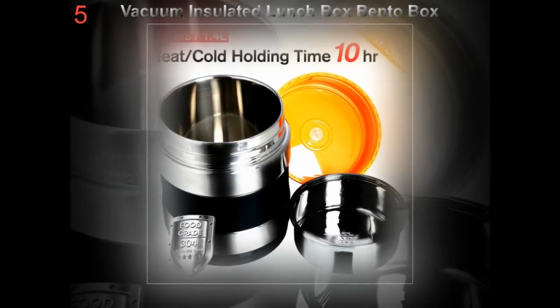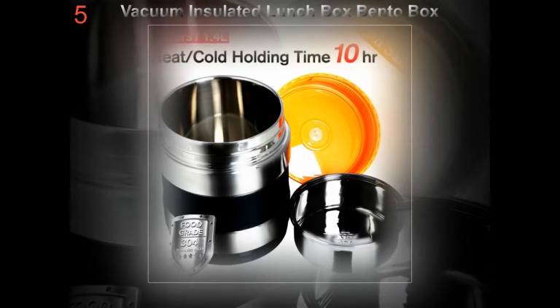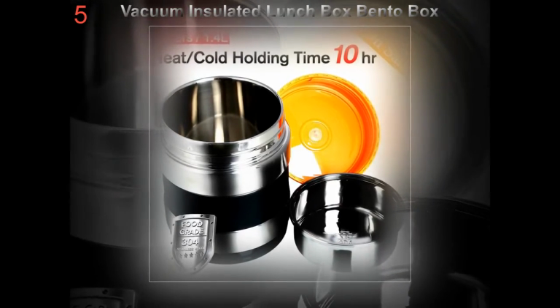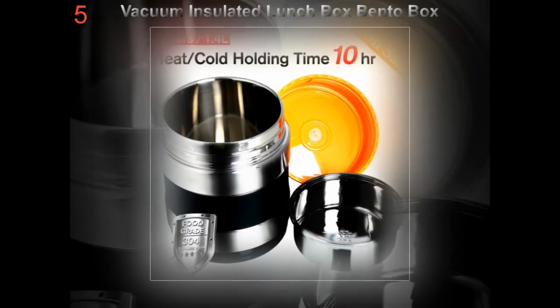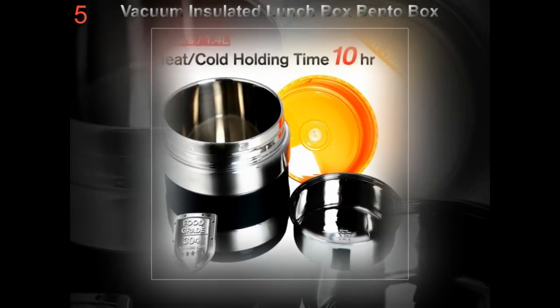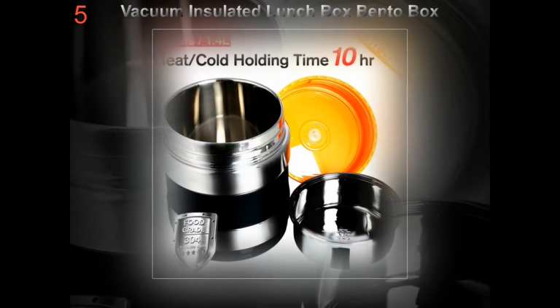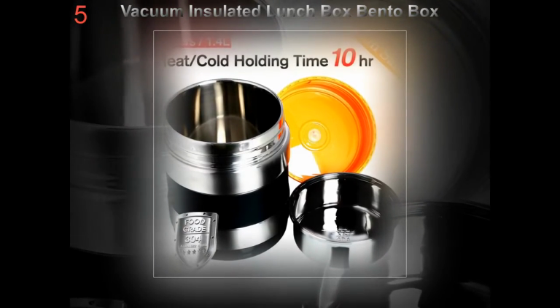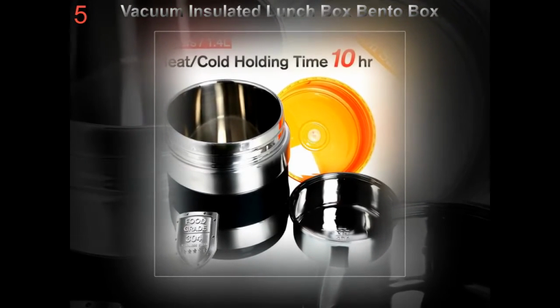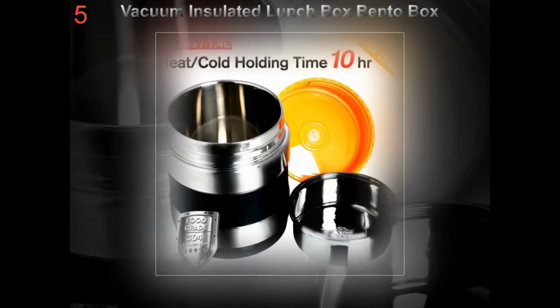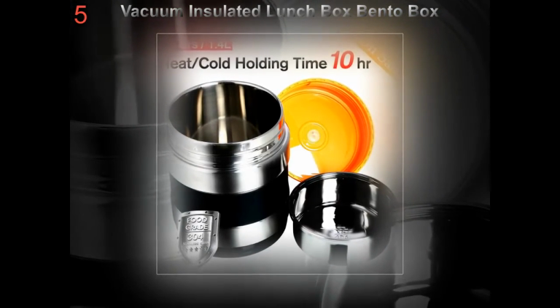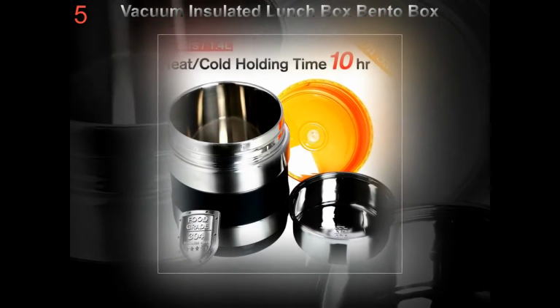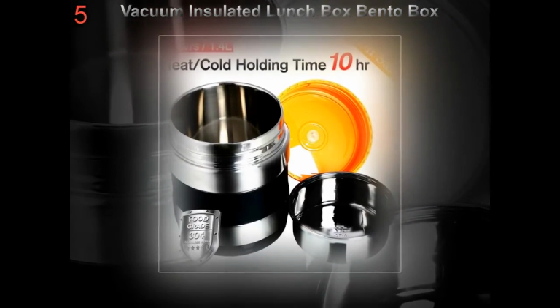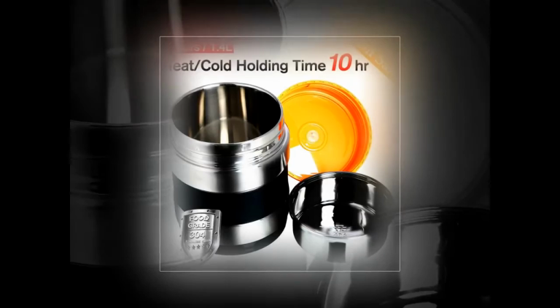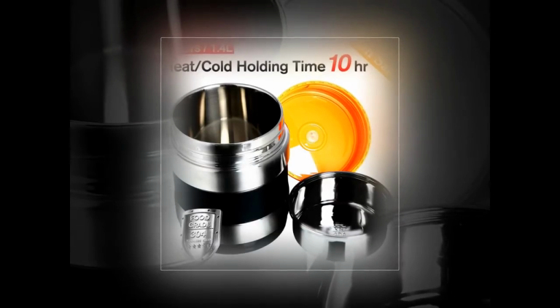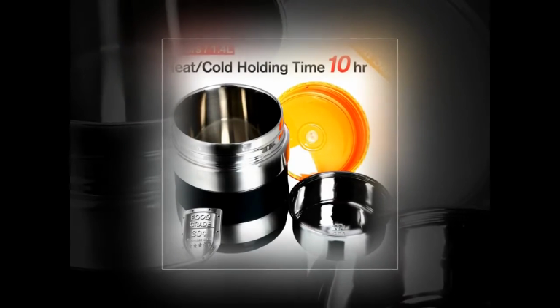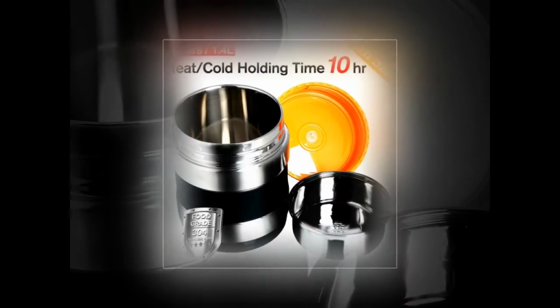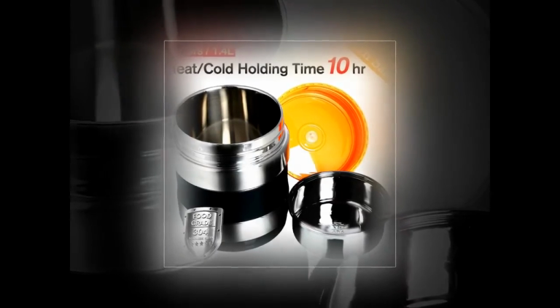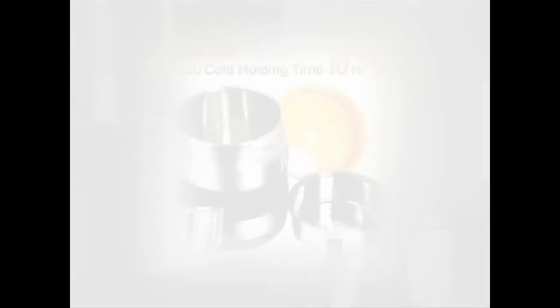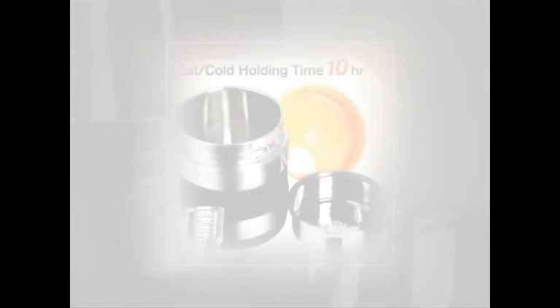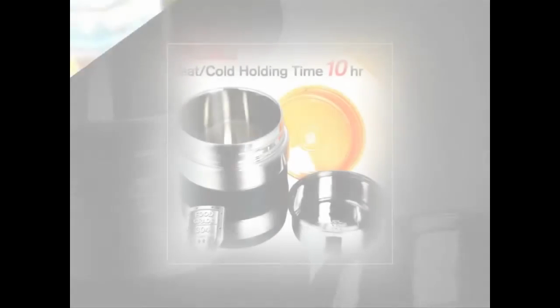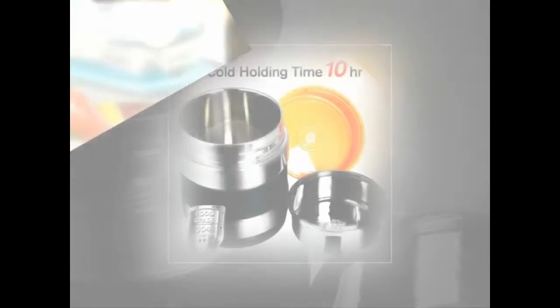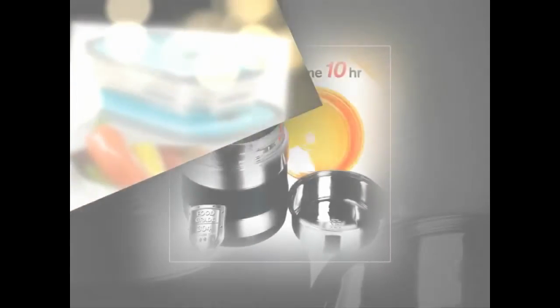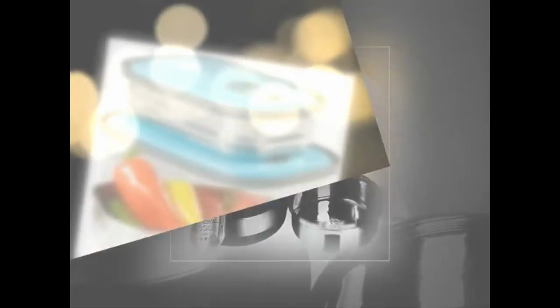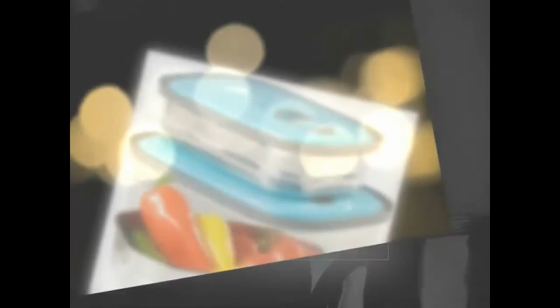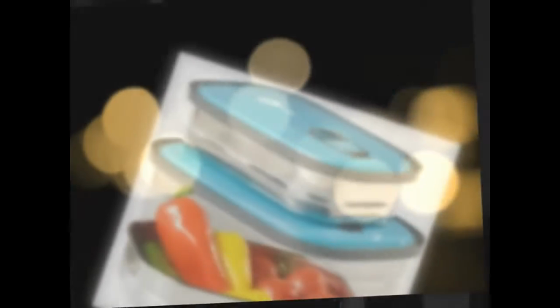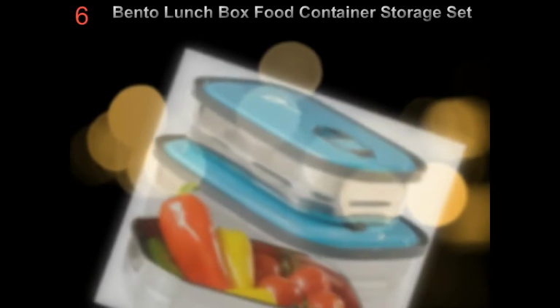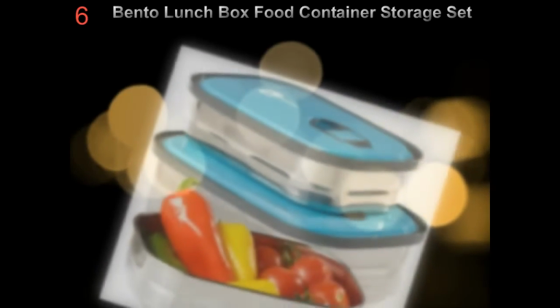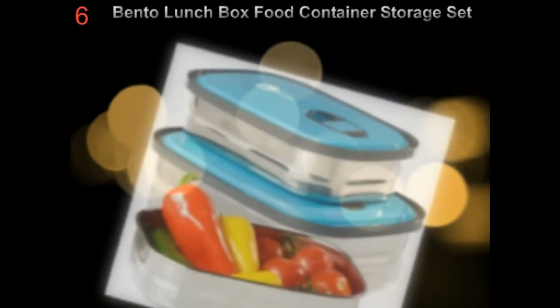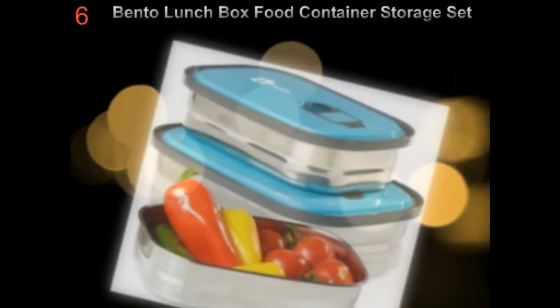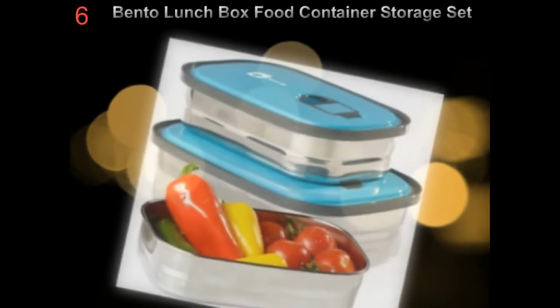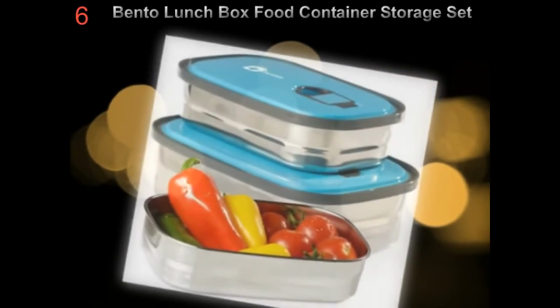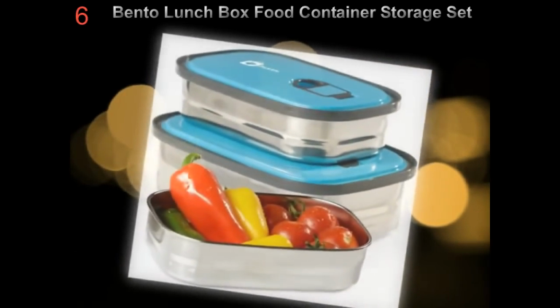Lunchbots, To-Go Ware, Zojirushi, and Kids Konserve all manufacture a series of durable, leak-proof, and reusable single or tiered food containers.